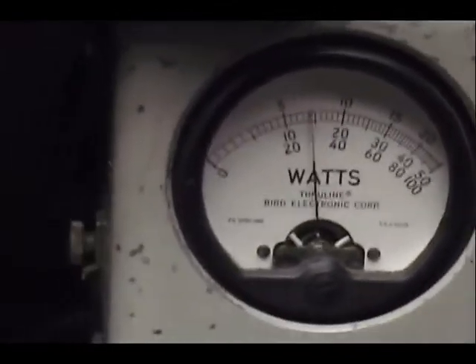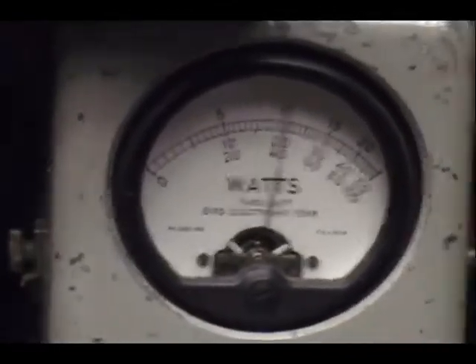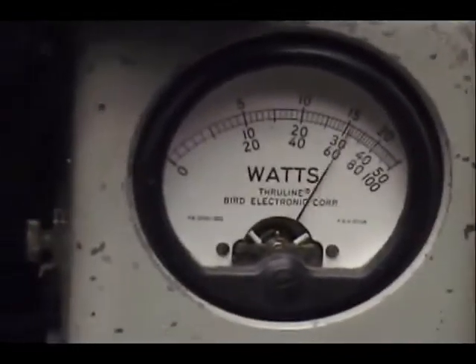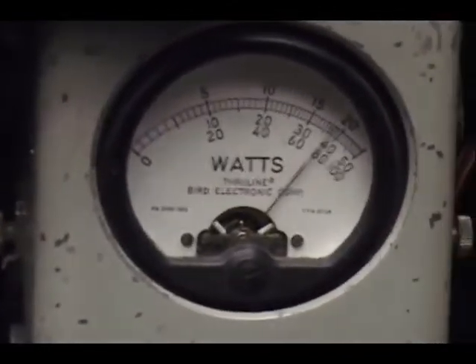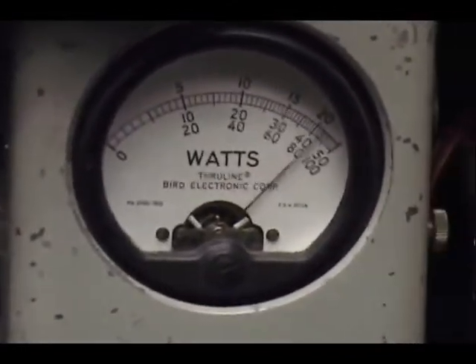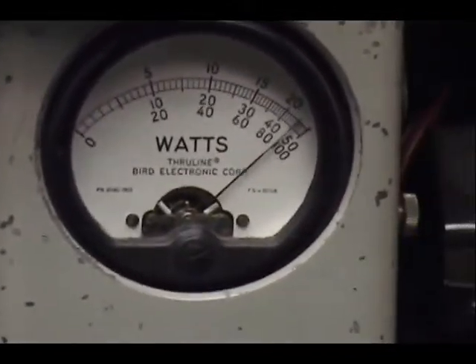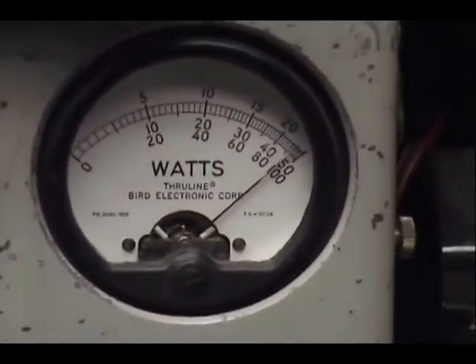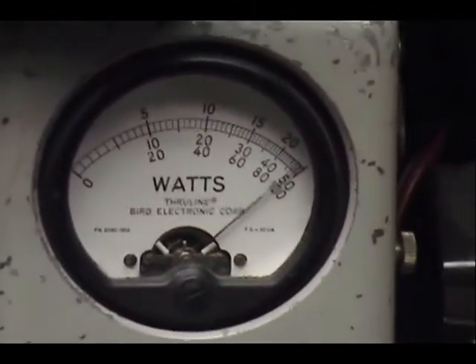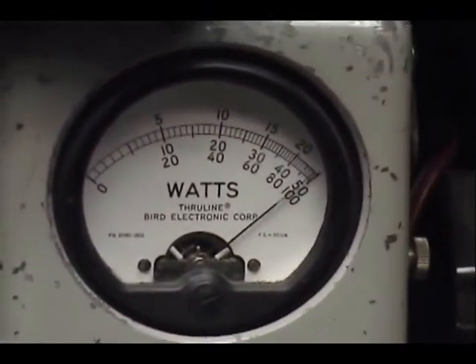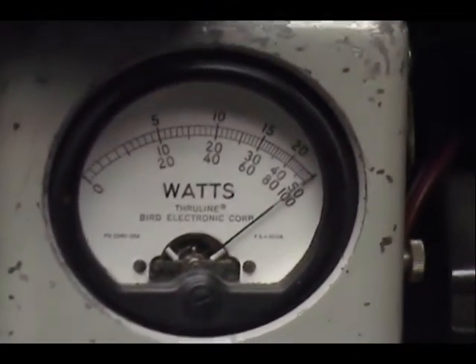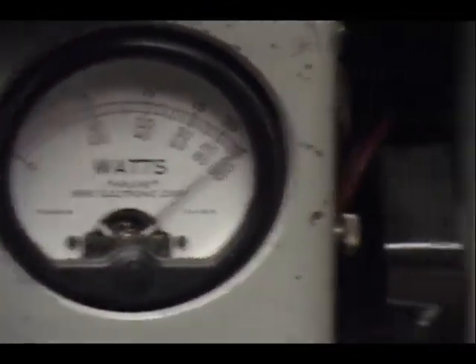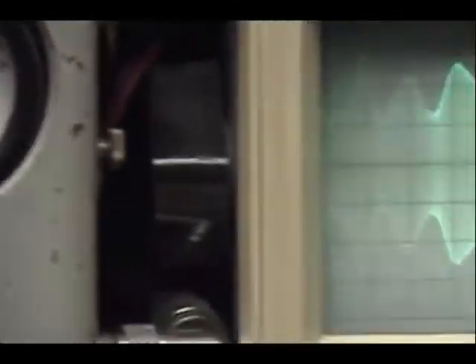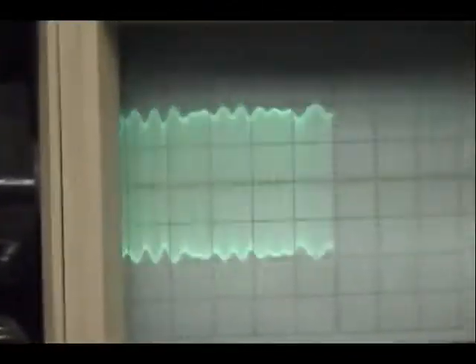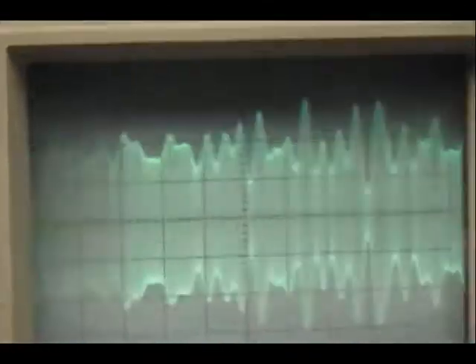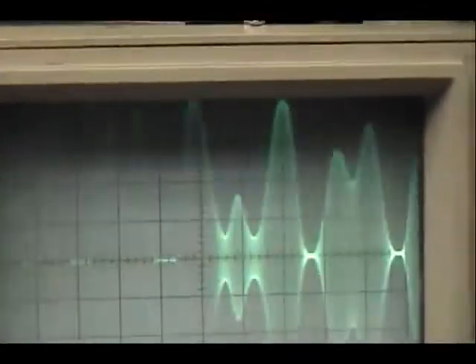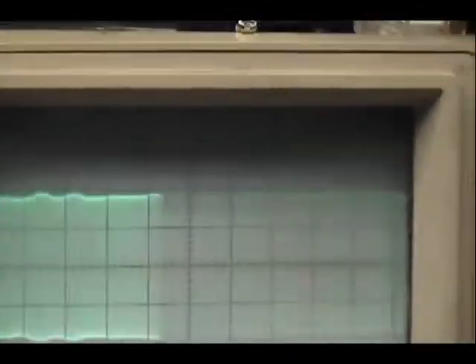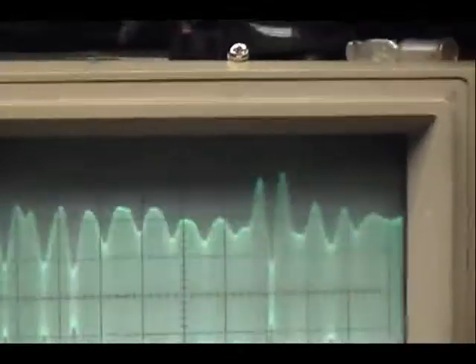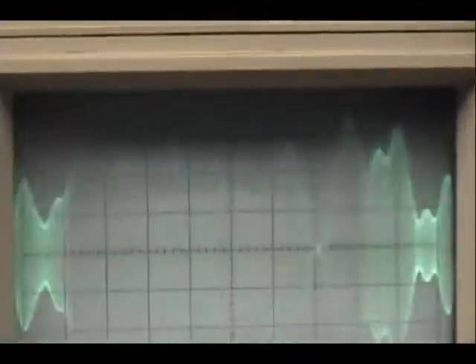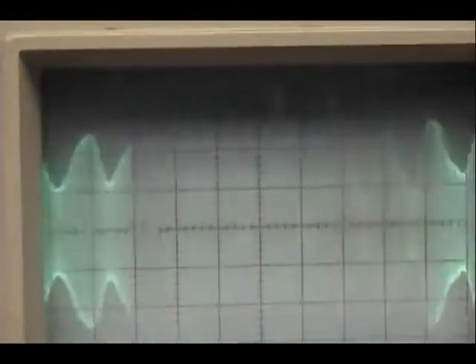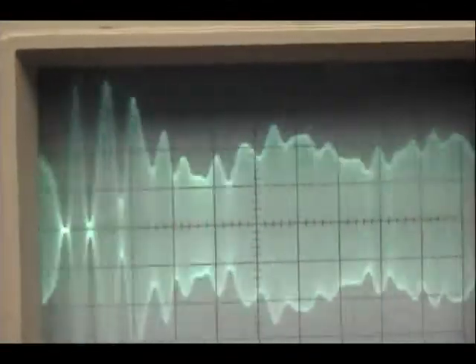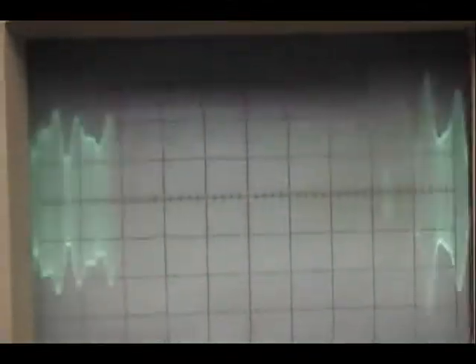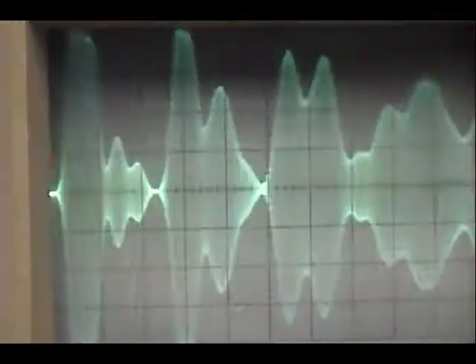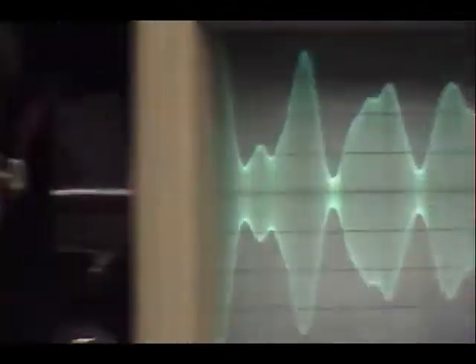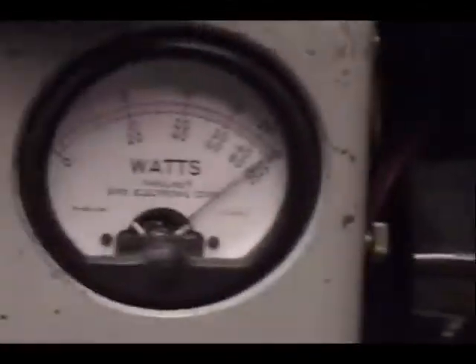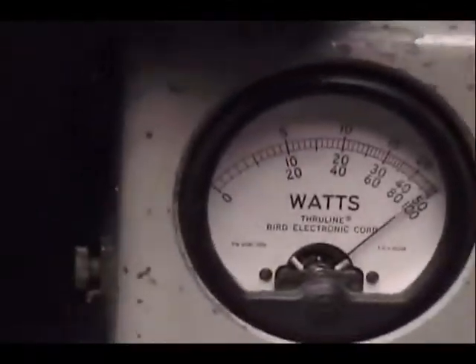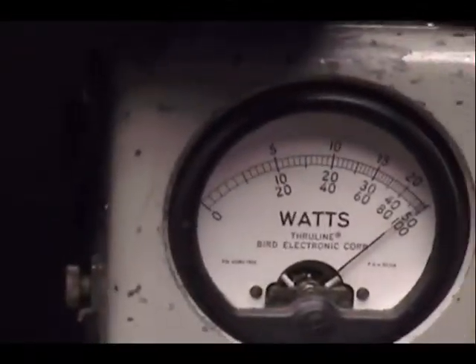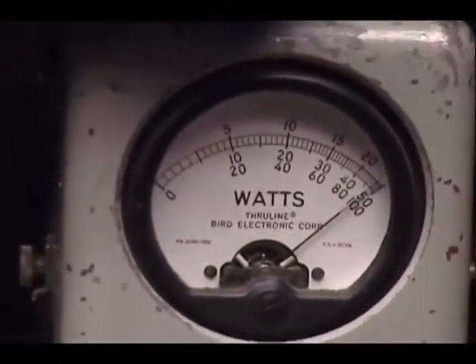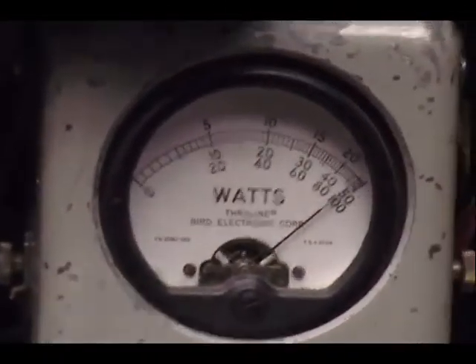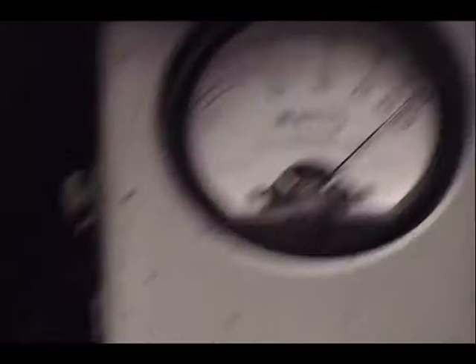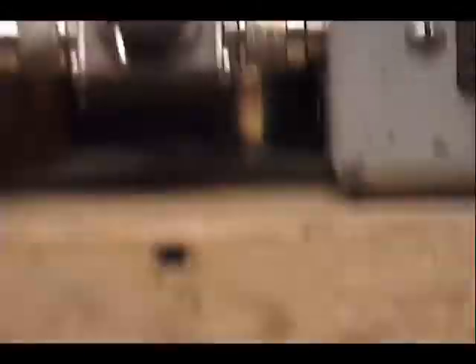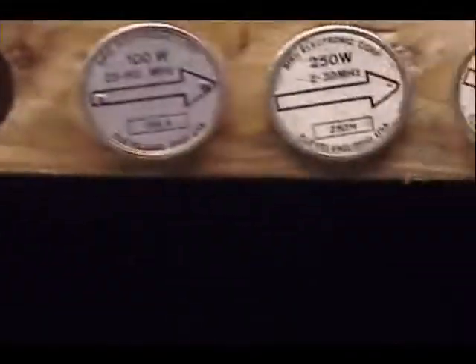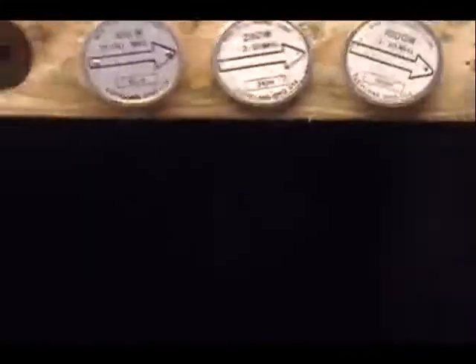Audio 1, 2, 3, 4, 5. Audio check, check, check, check. 1, 2, 3, 4, 5. Audio 1, 2, 3, 4, 5.